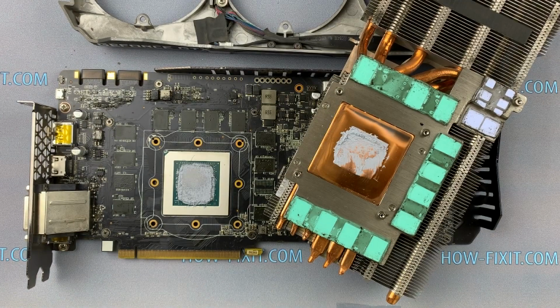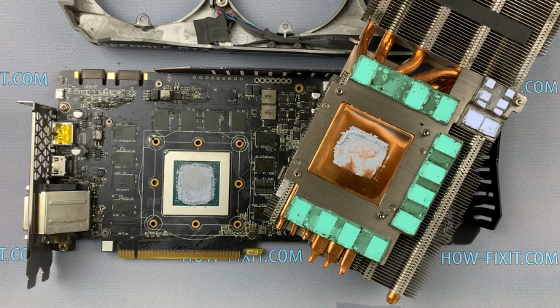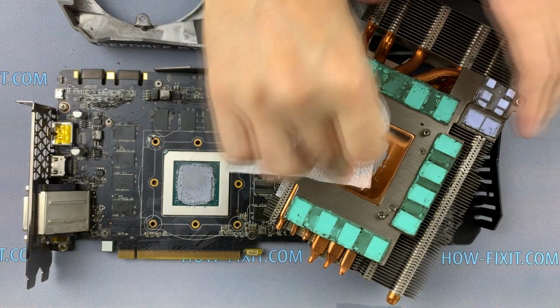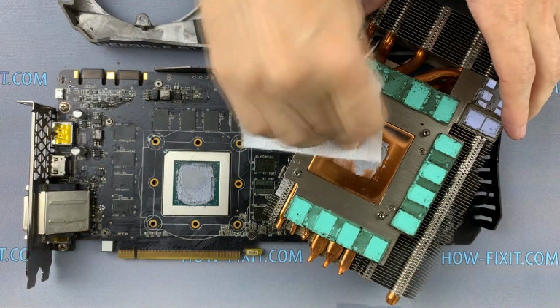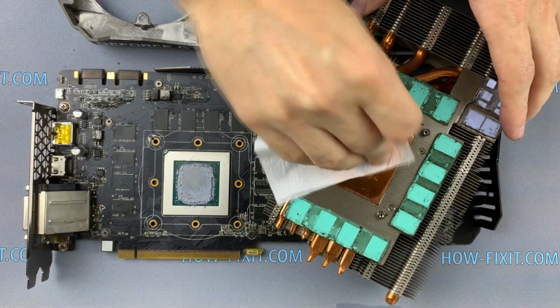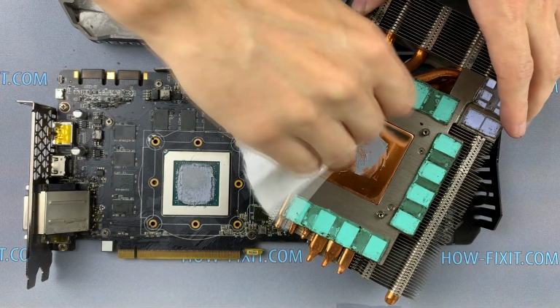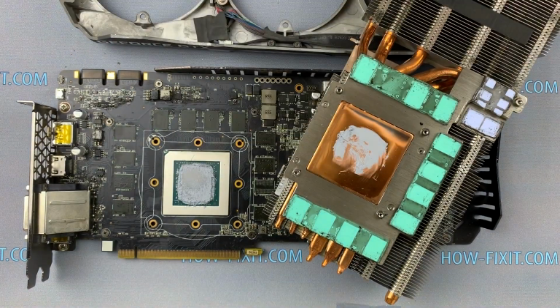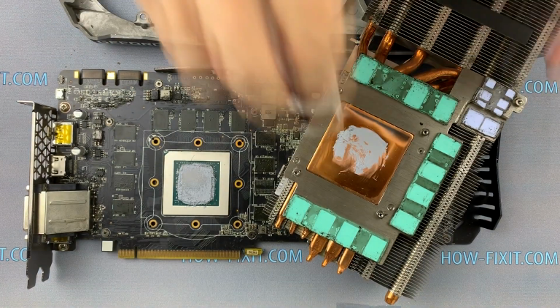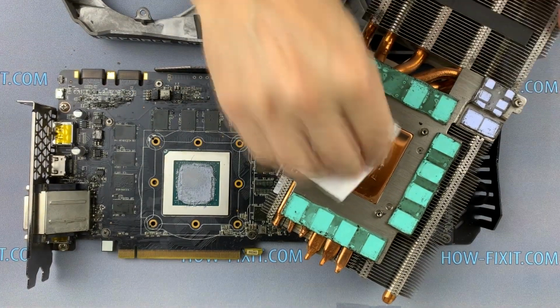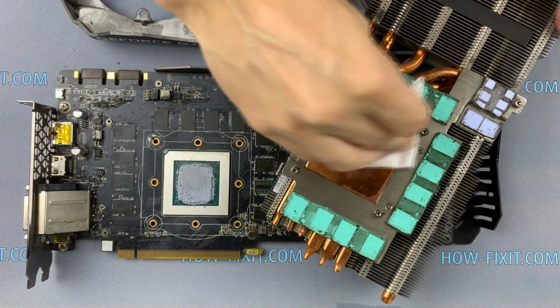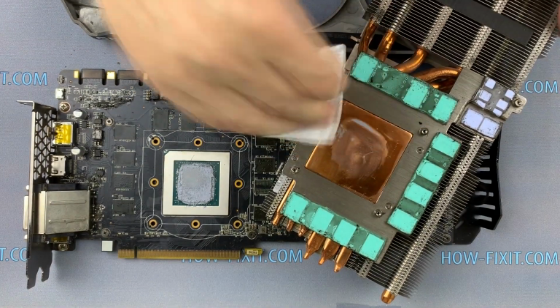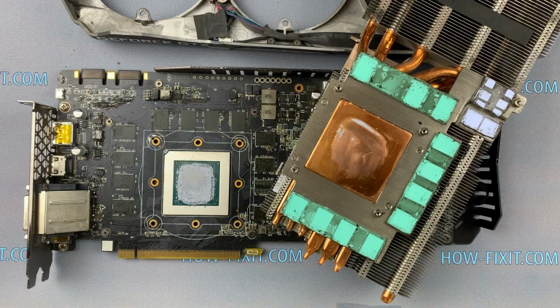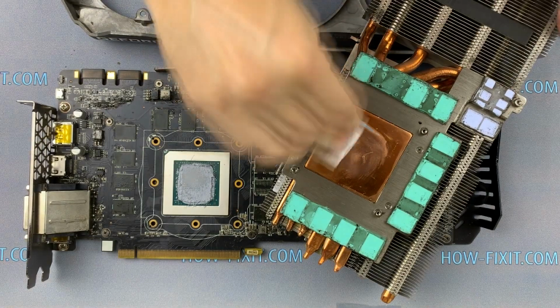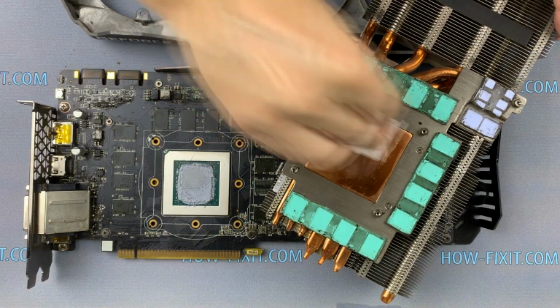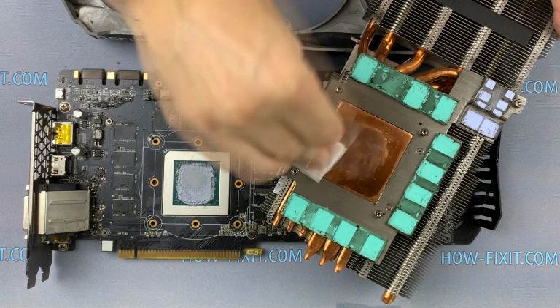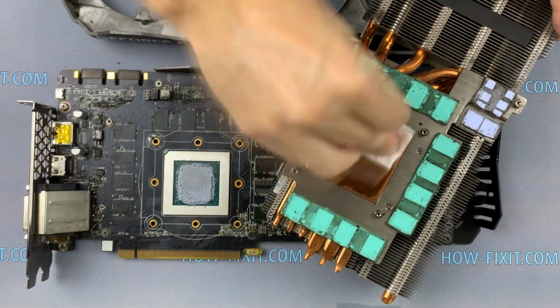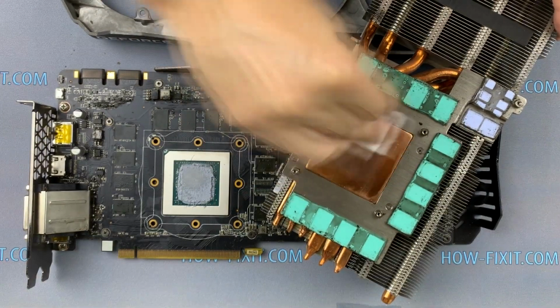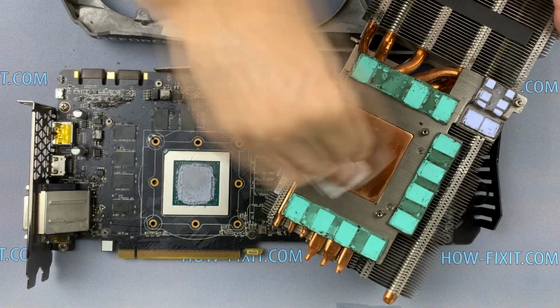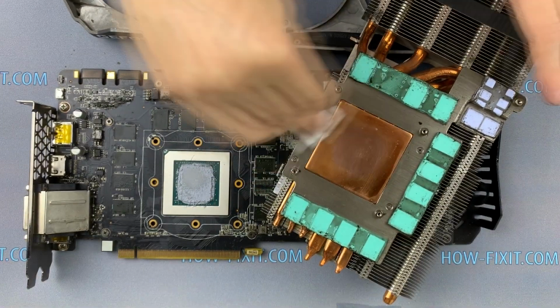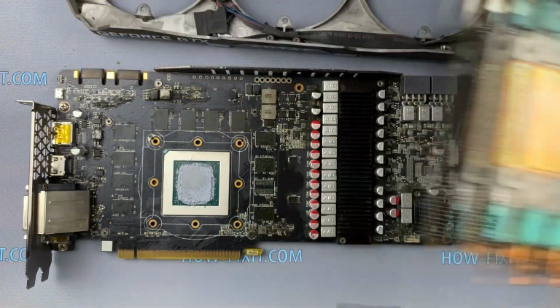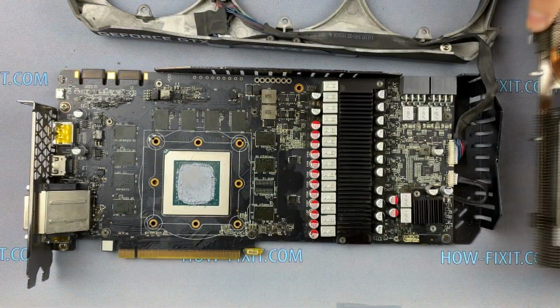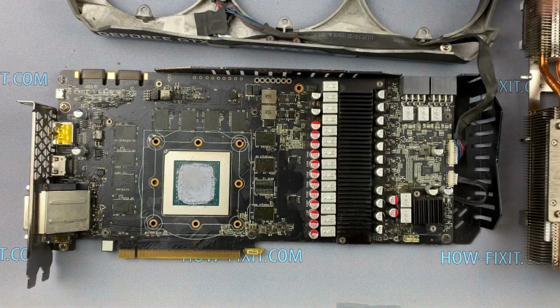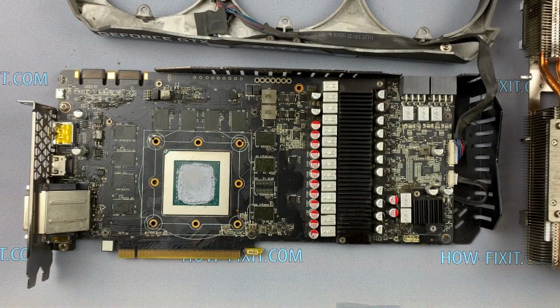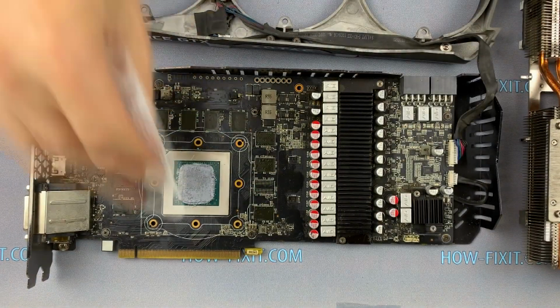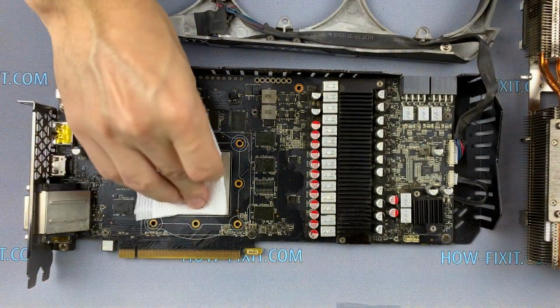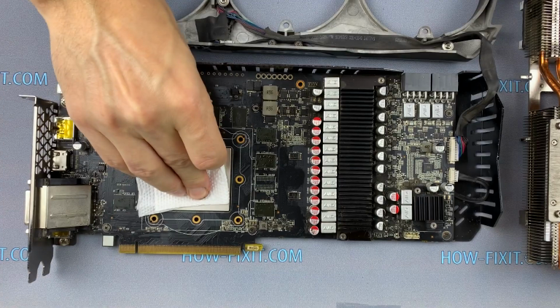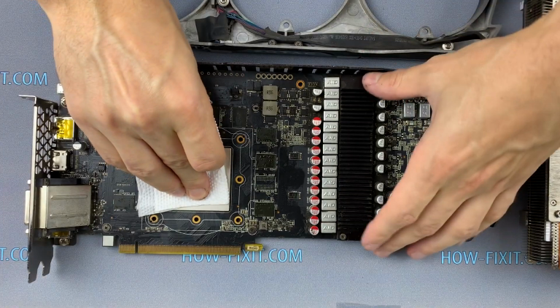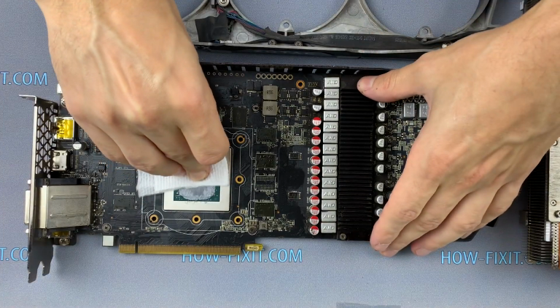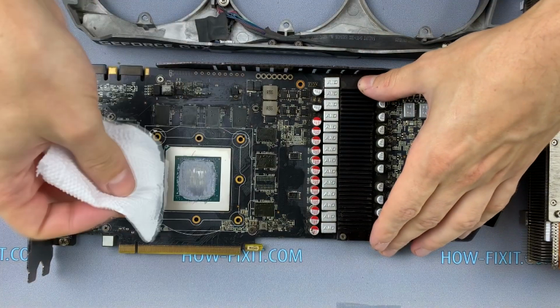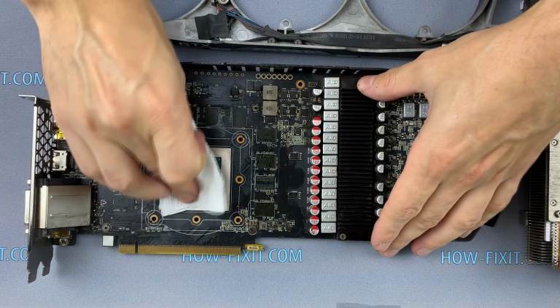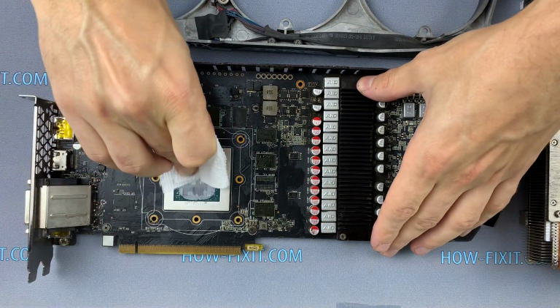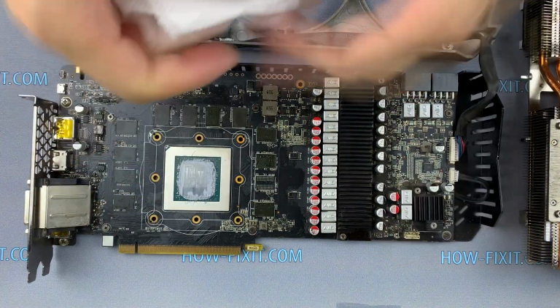Take a napkin and remove the old thermal grease from the GPU as well as from the radiator. If the thermal grease is very dry, use isopropyl alcohol to wipe it away.